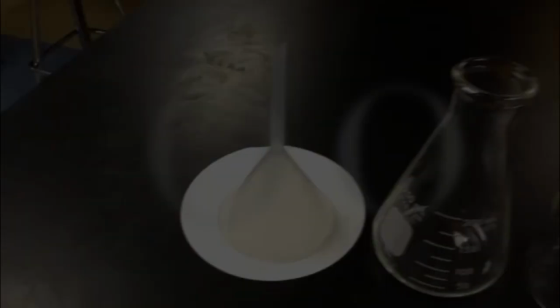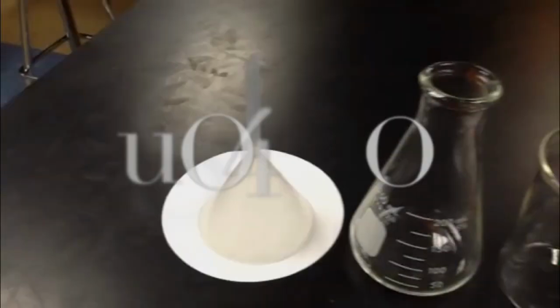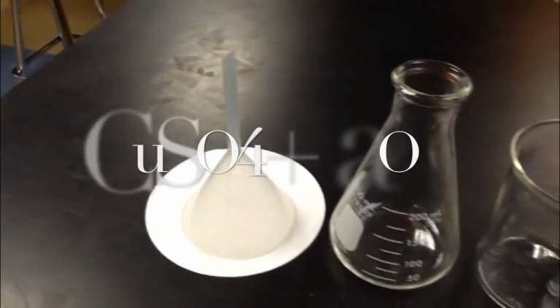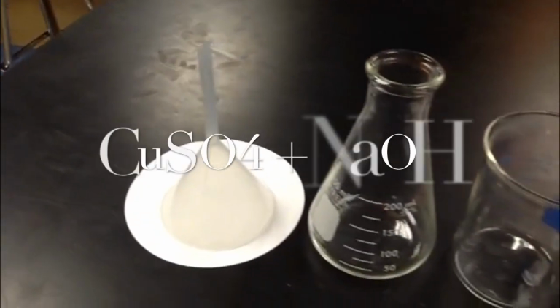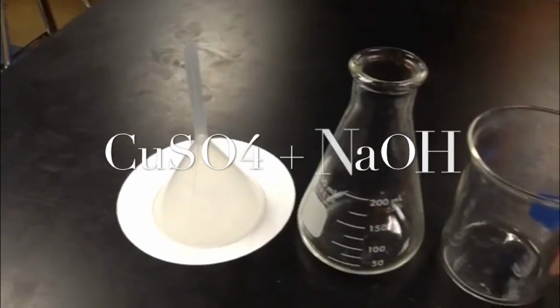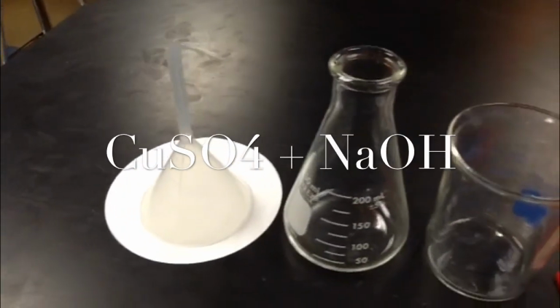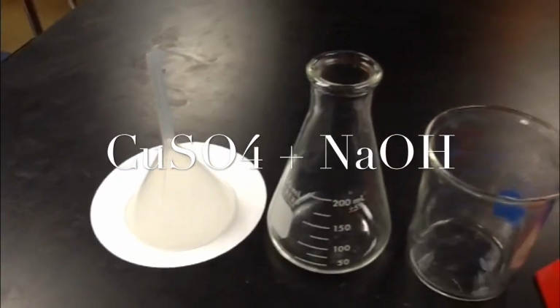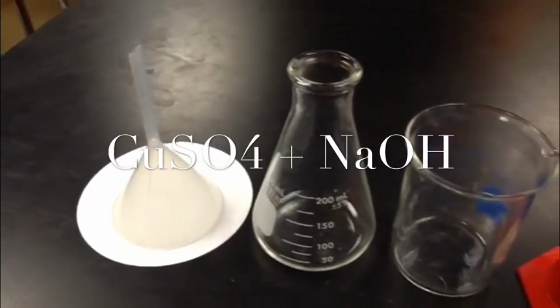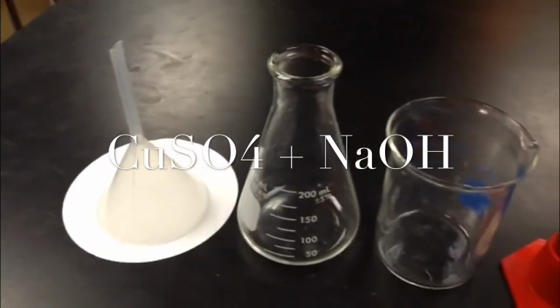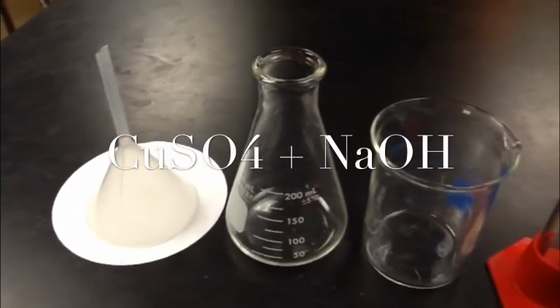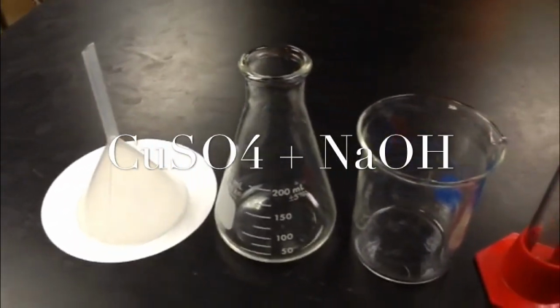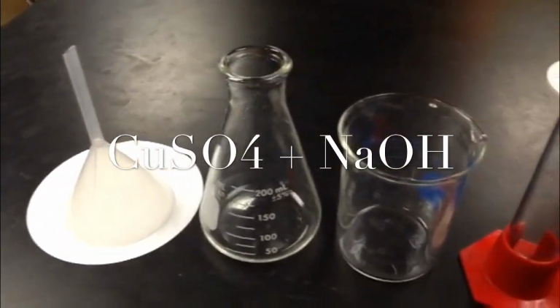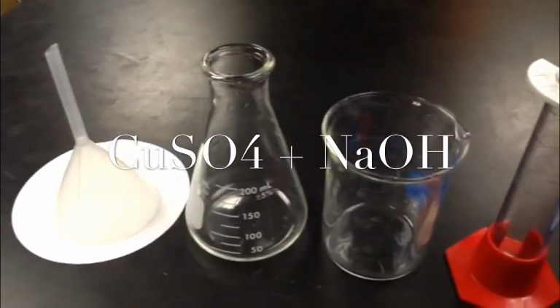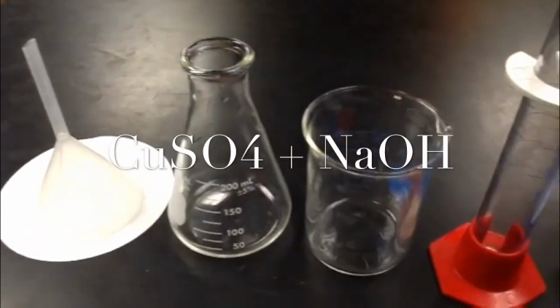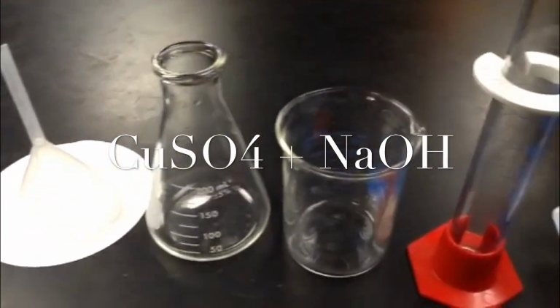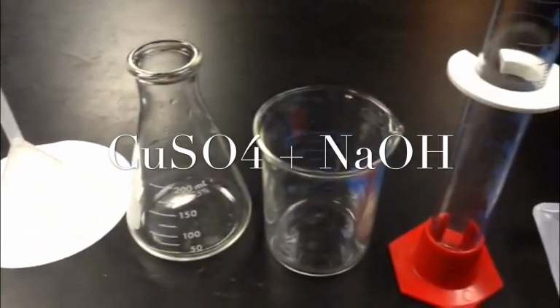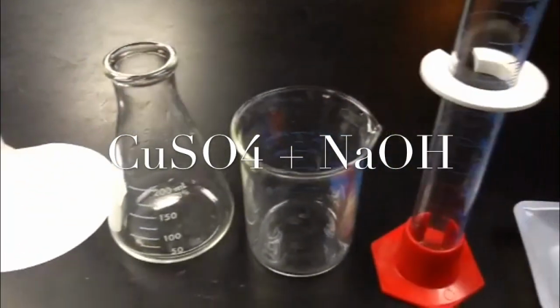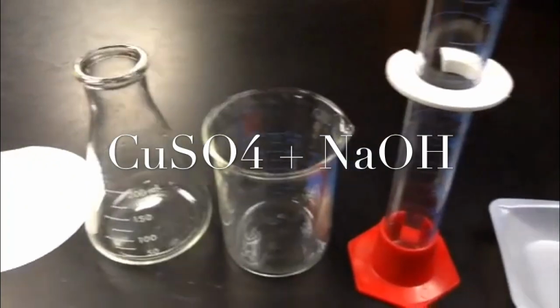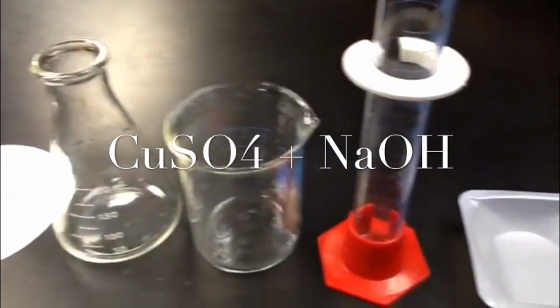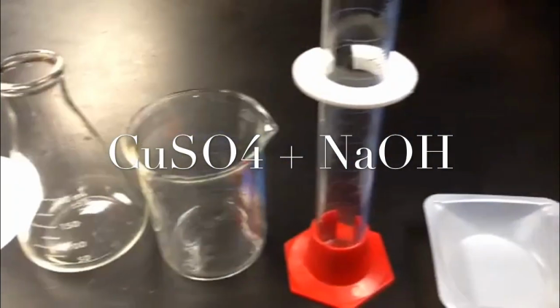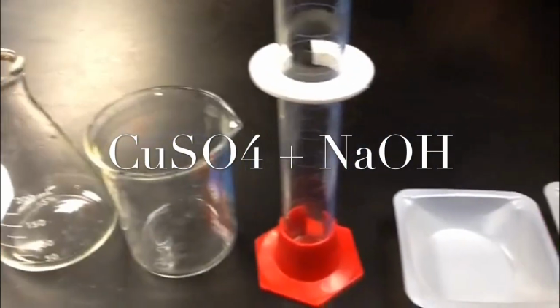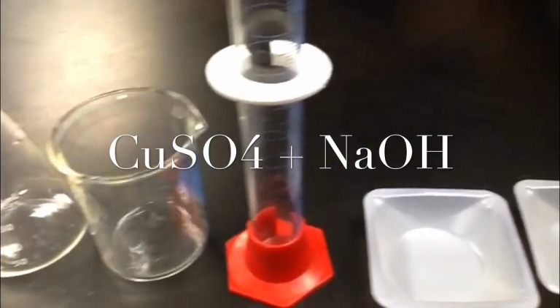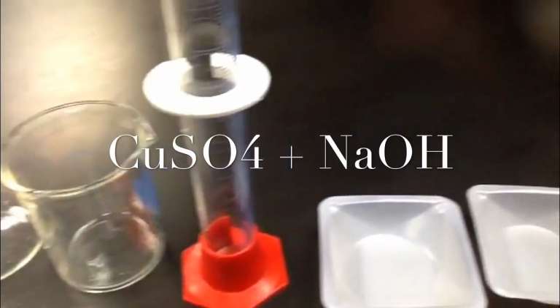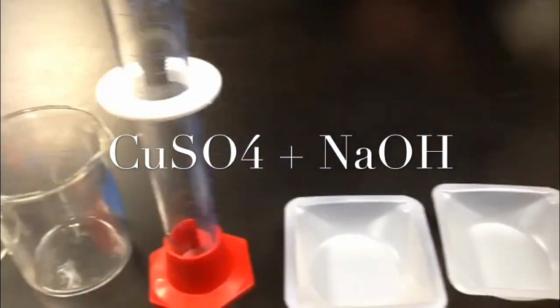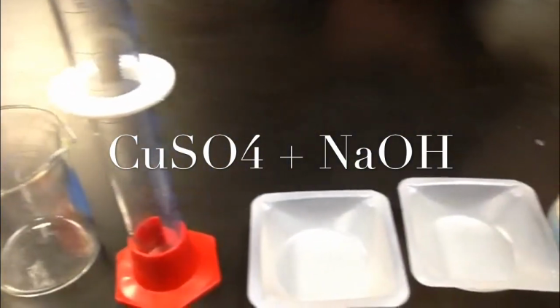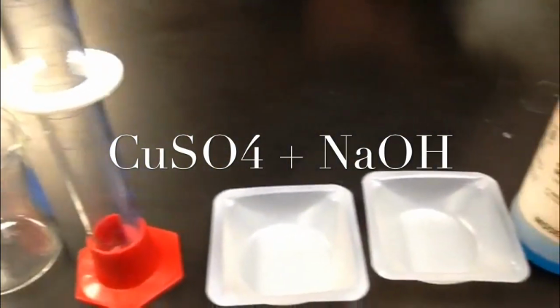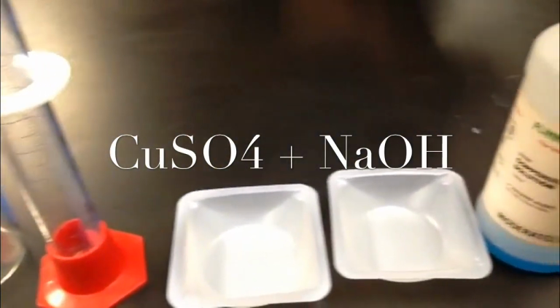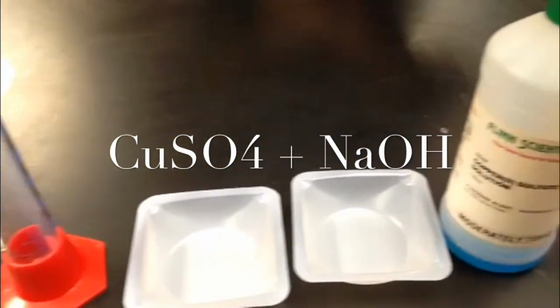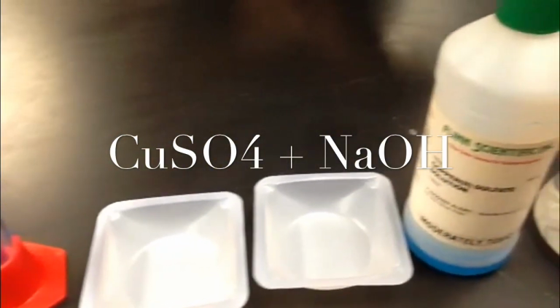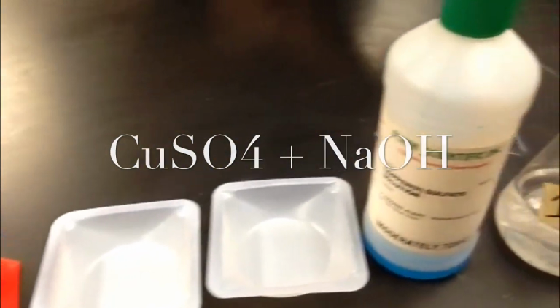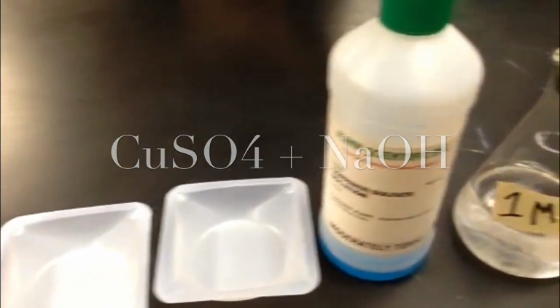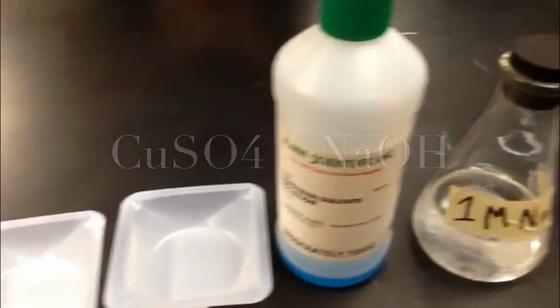Filter paper, pipe, funnel, Erlenmeyer flask, graduated cylinder, two weigh boats, the copper sulfate, and the sodium hydroxide.